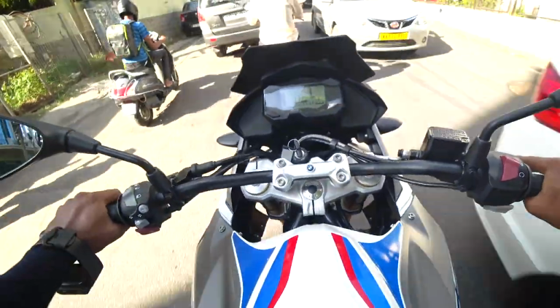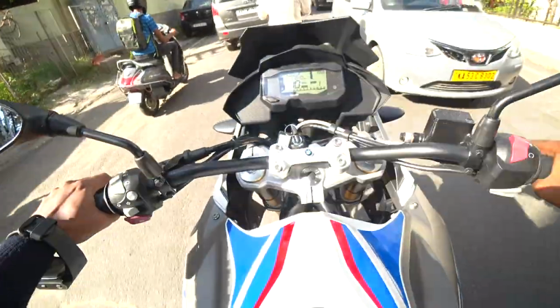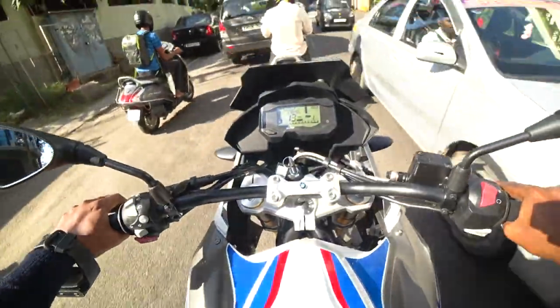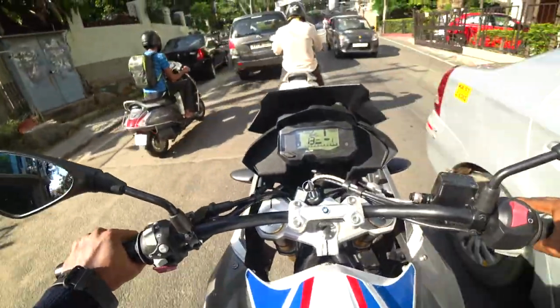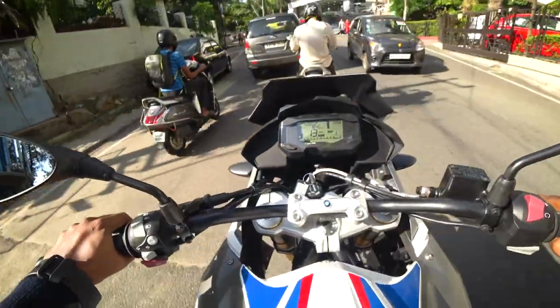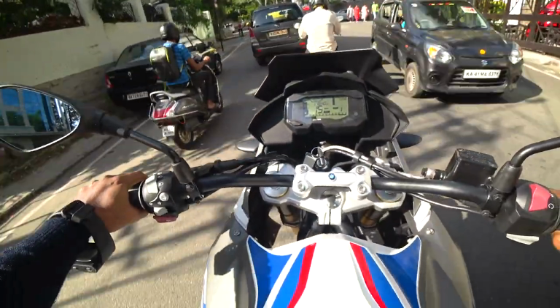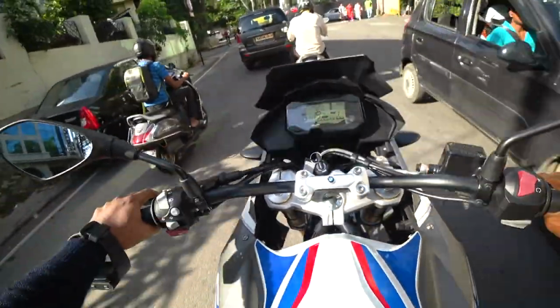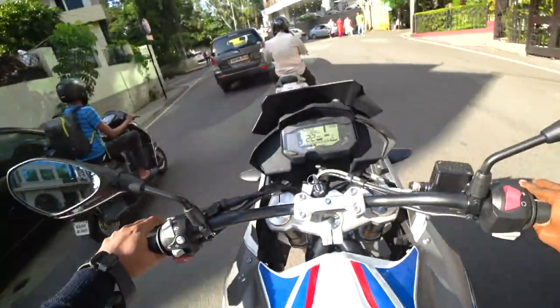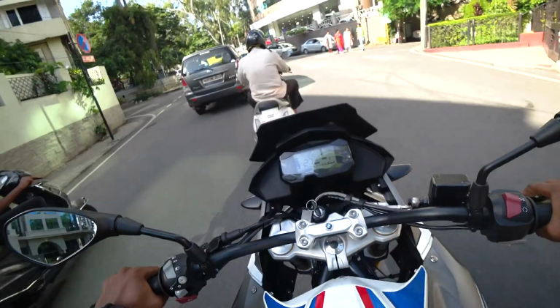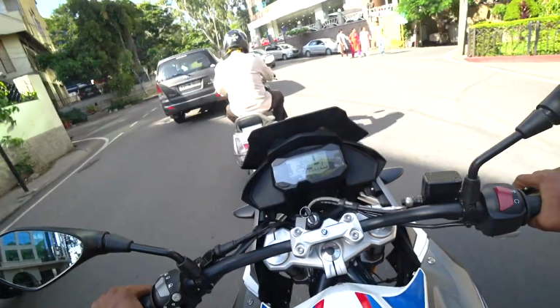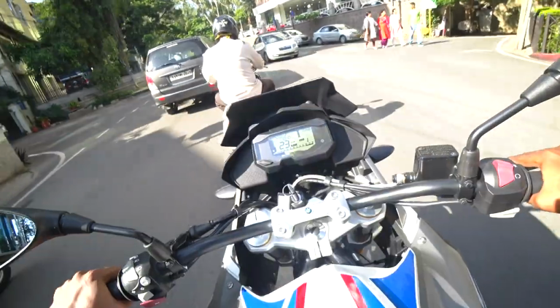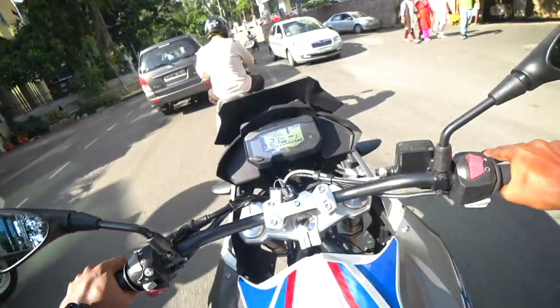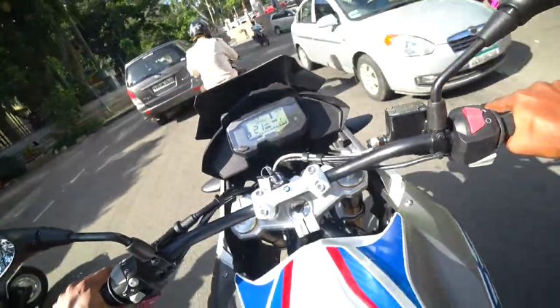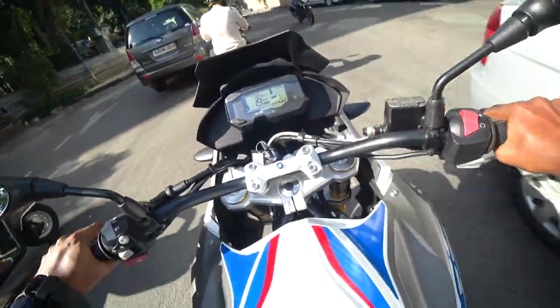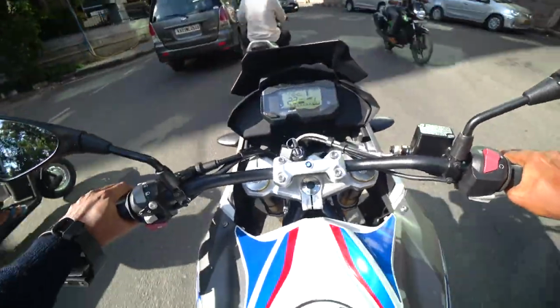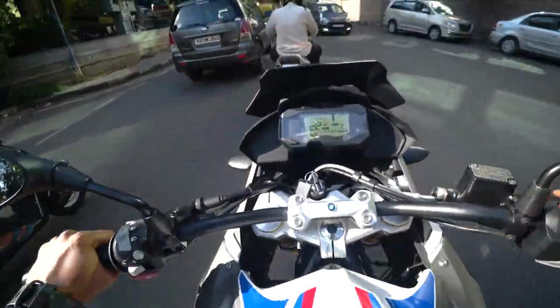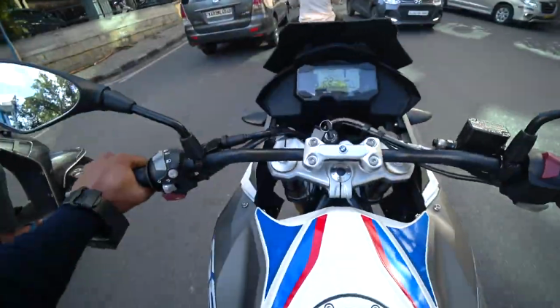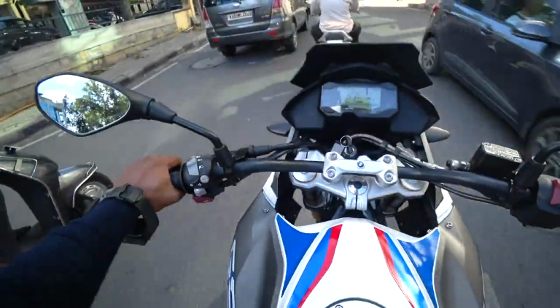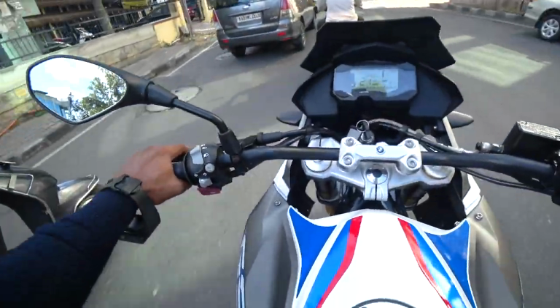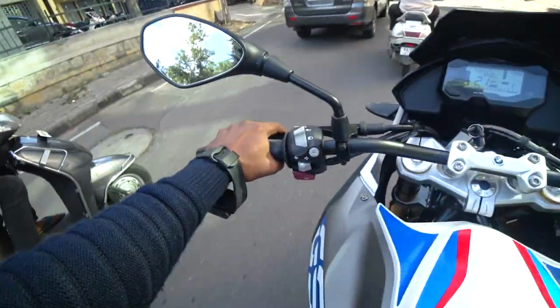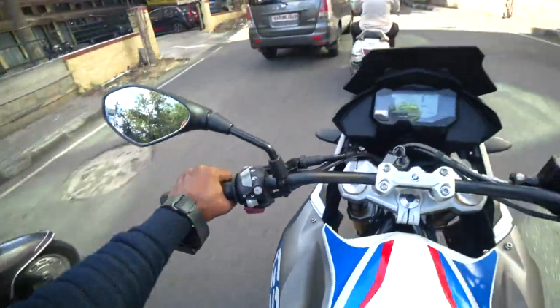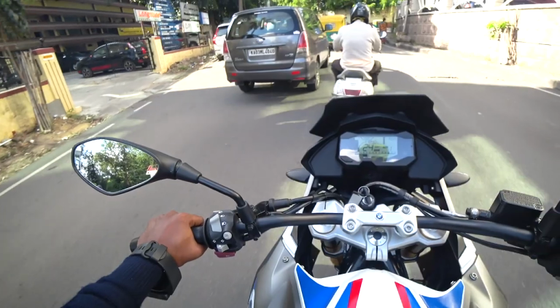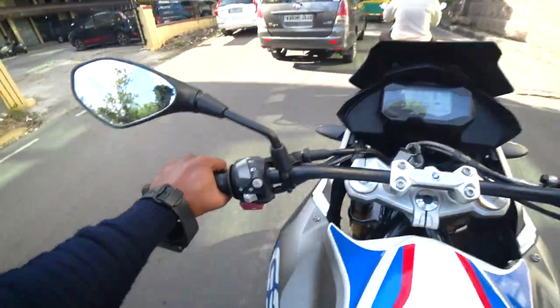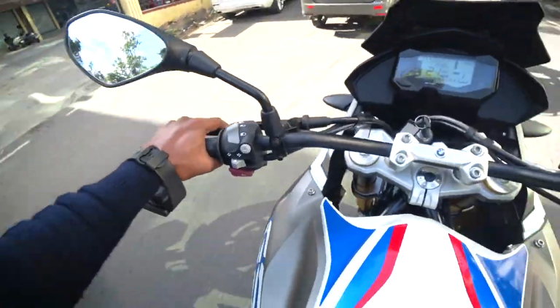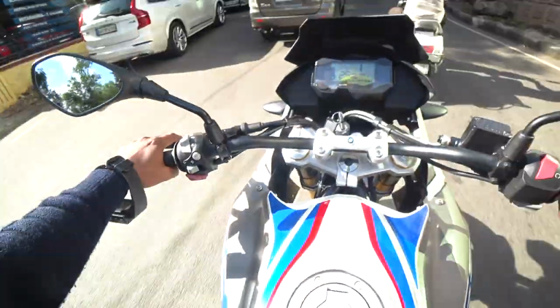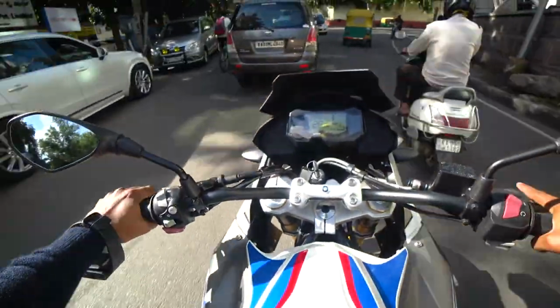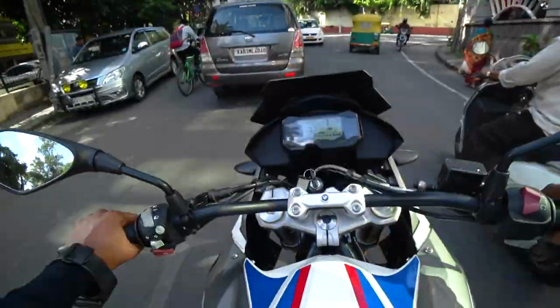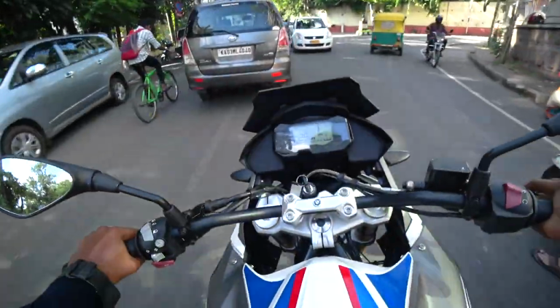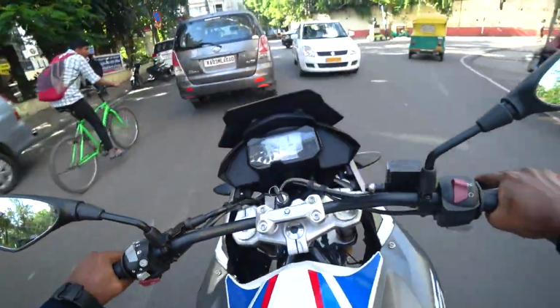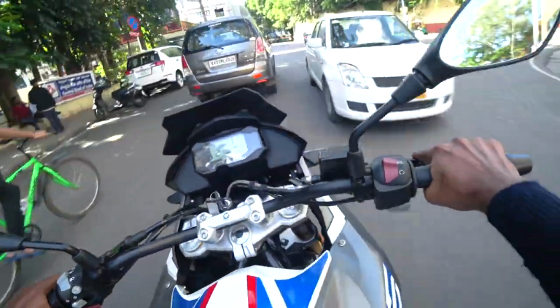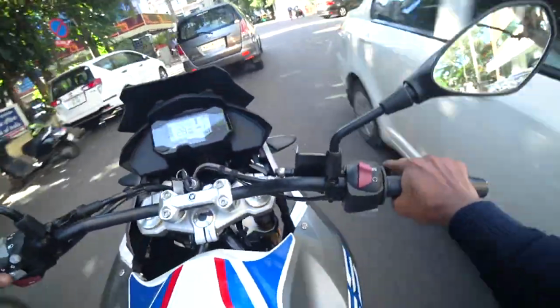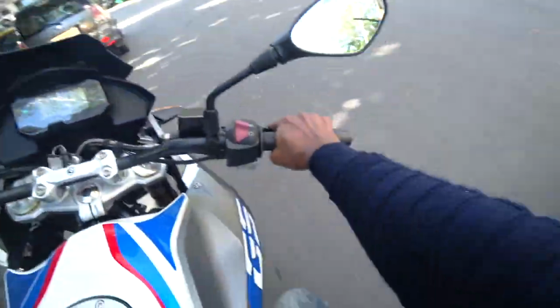Power — it has that initial torque which is really good for adventure kind of bikes. That's one thing to like about this one; it's ready to bounce.